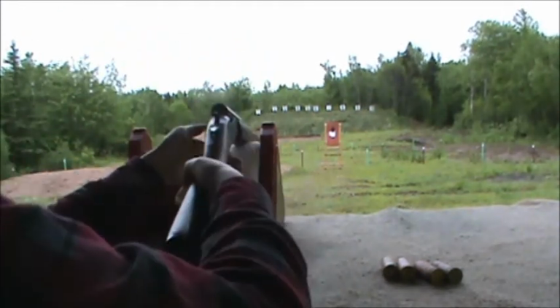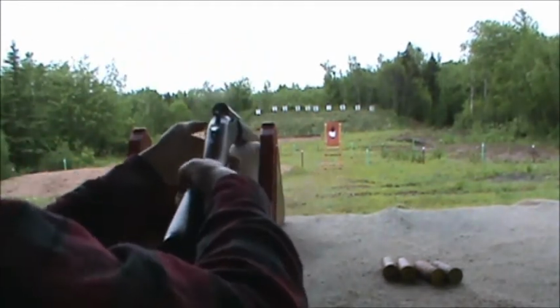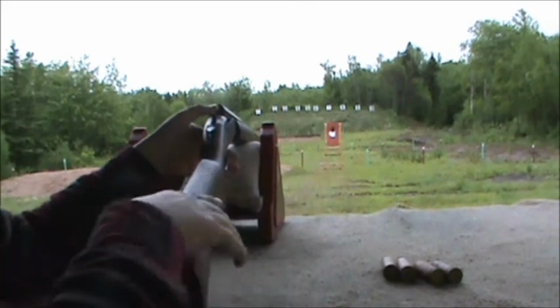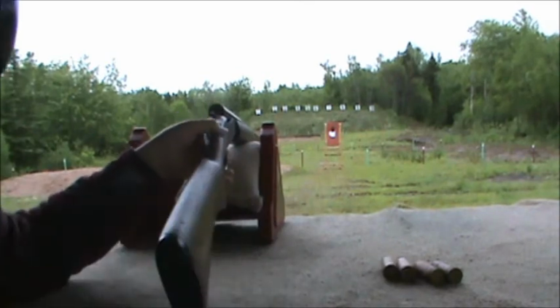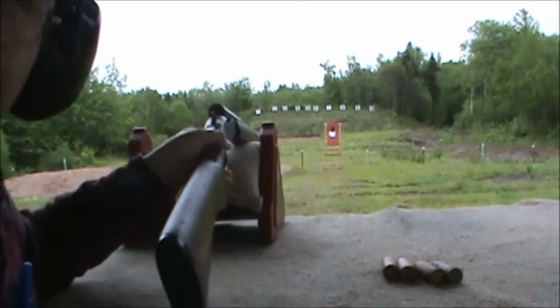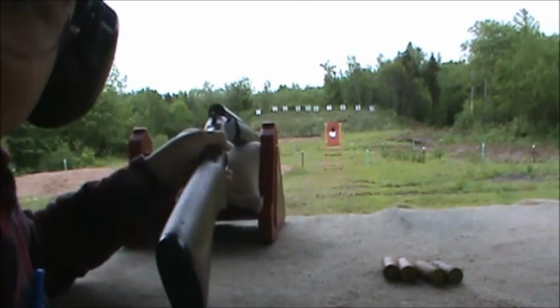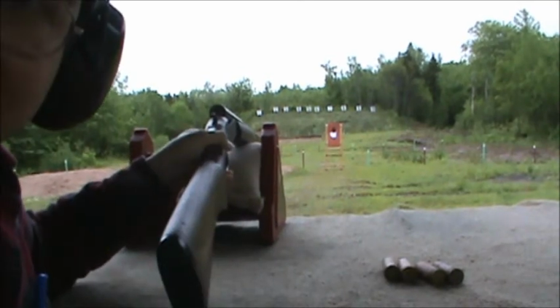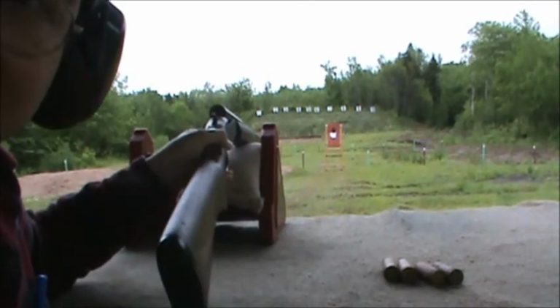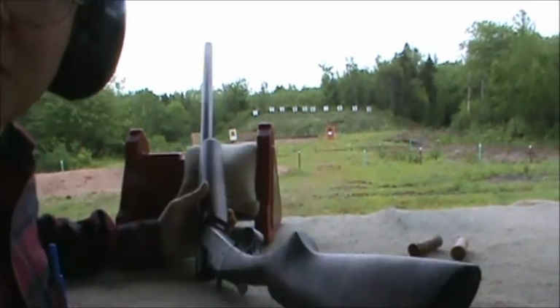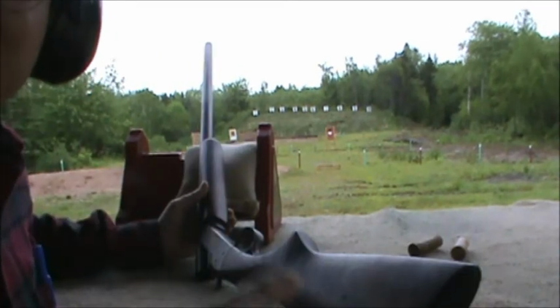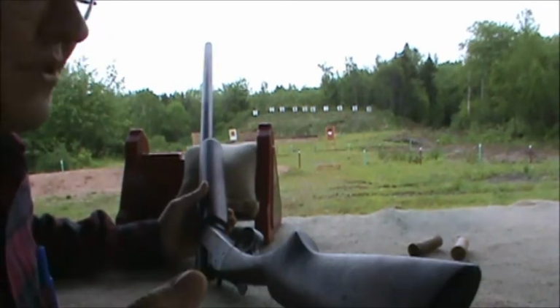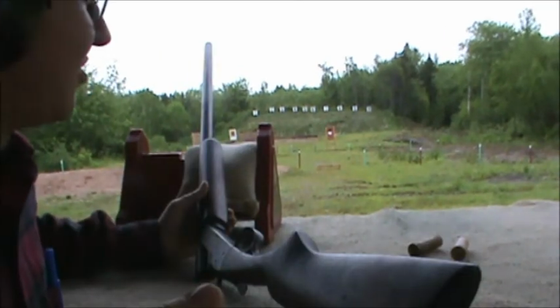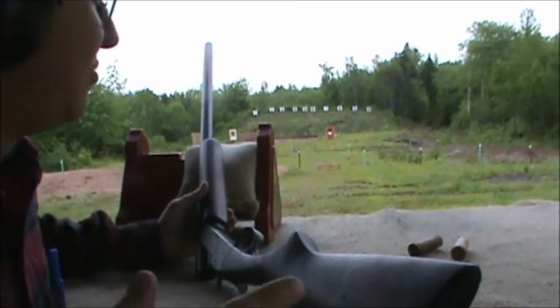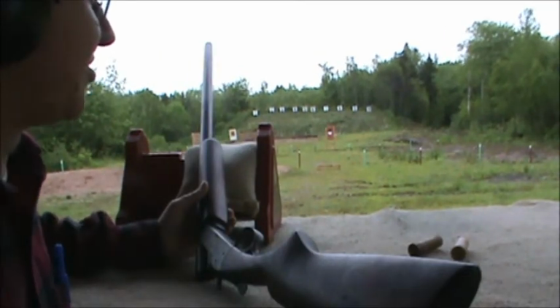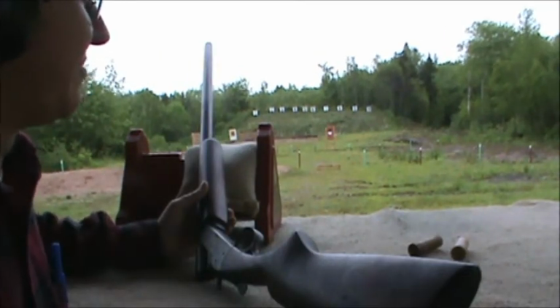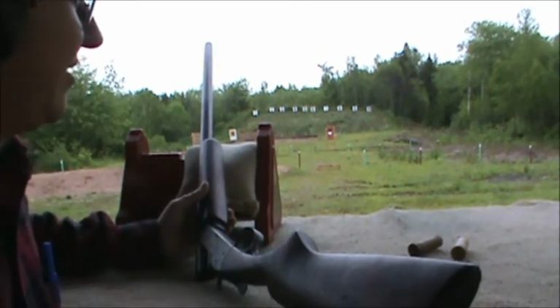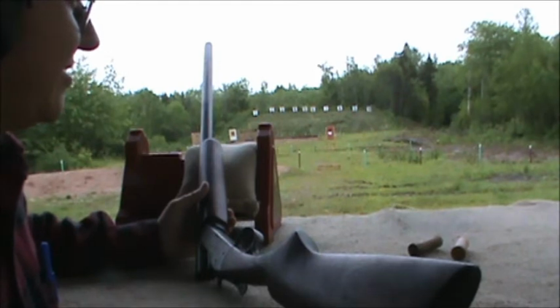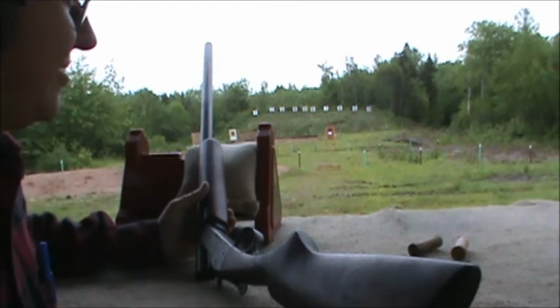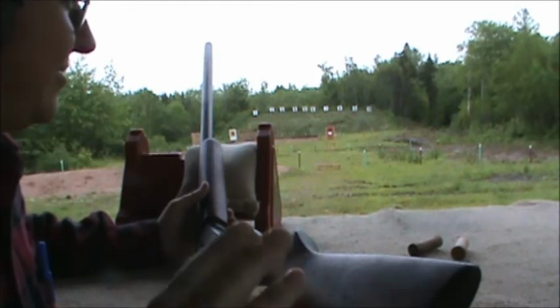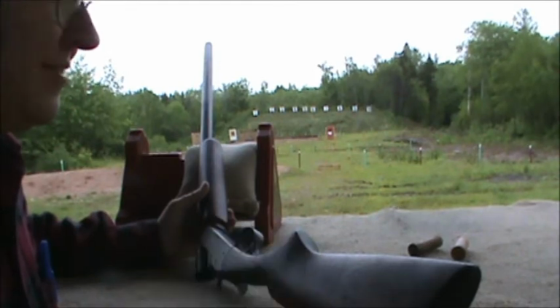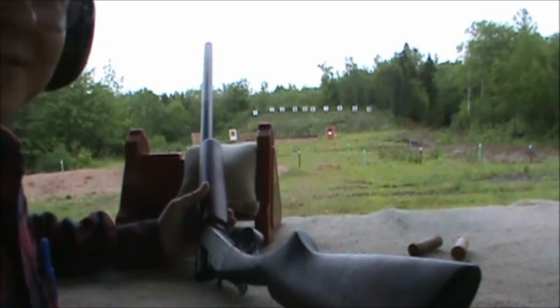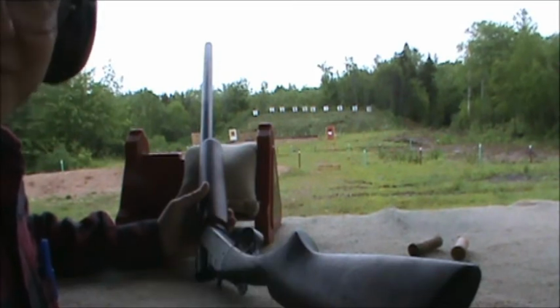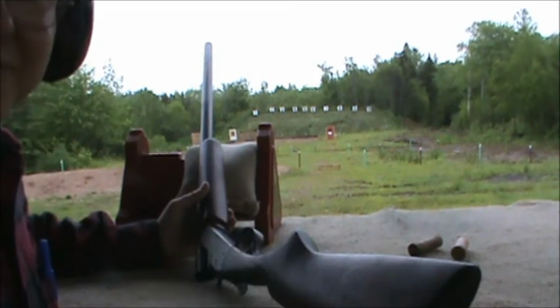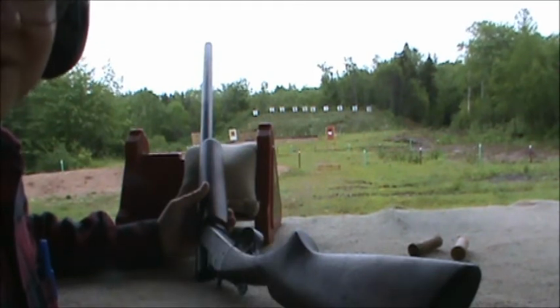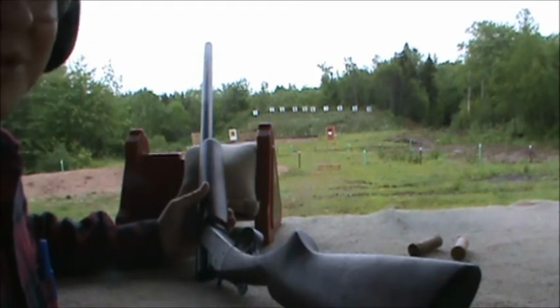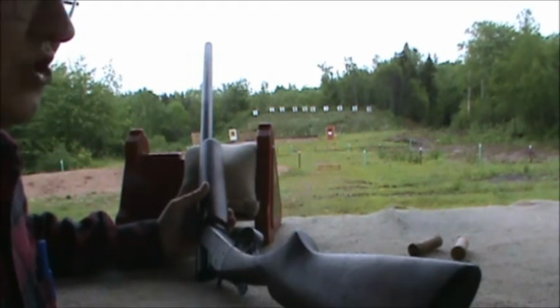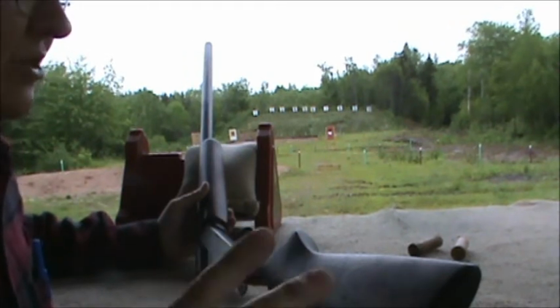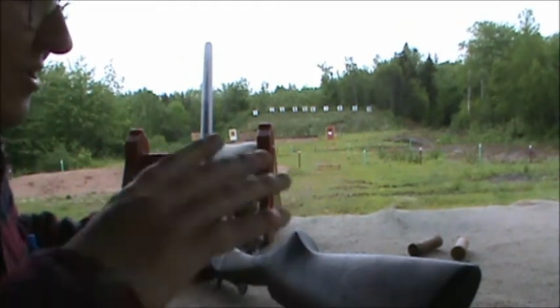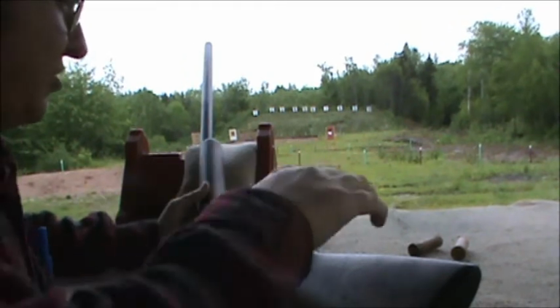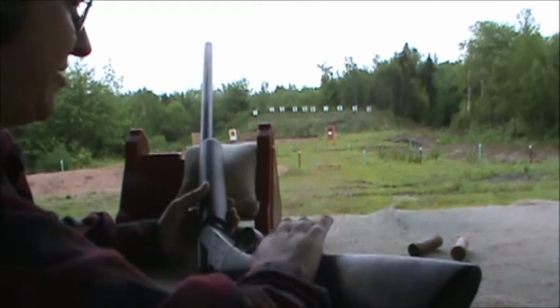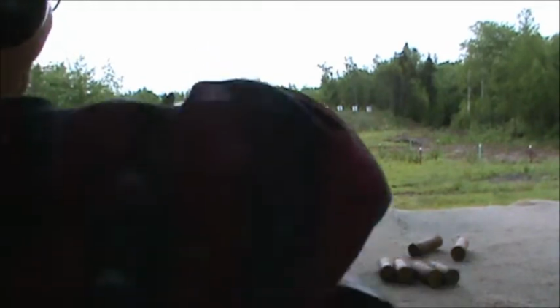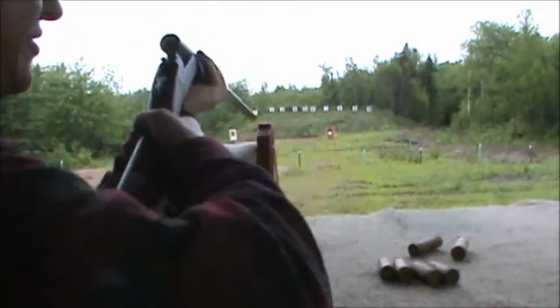I'm going to try it at 50 here. 25 doesn't look too promising, but maybe the bullets aren't stable yet or something — maybe they'll stabilize at 50.